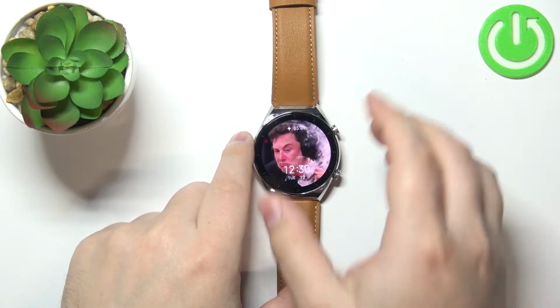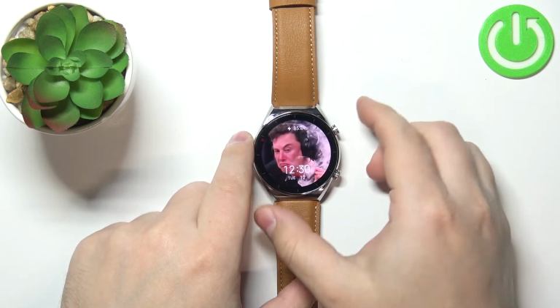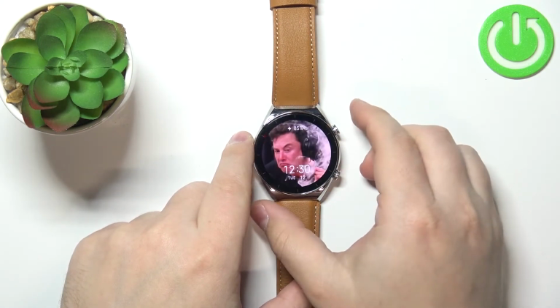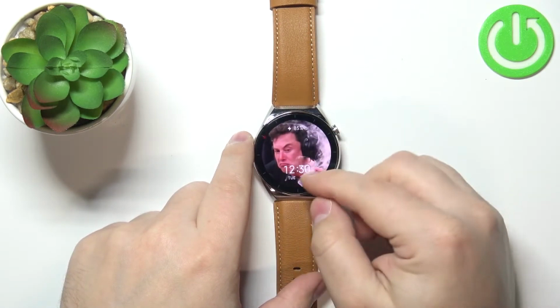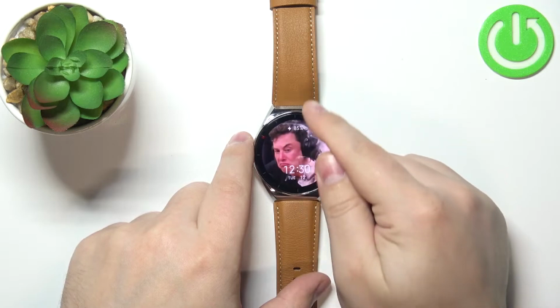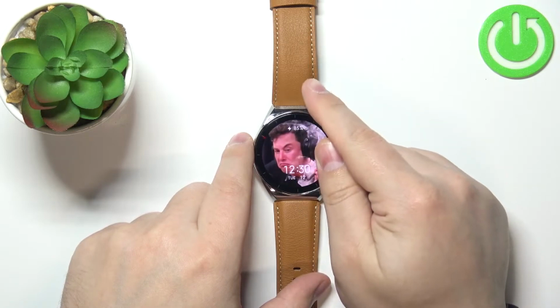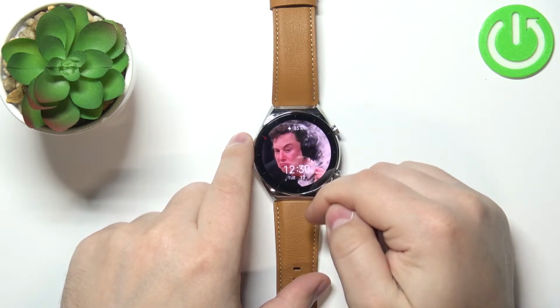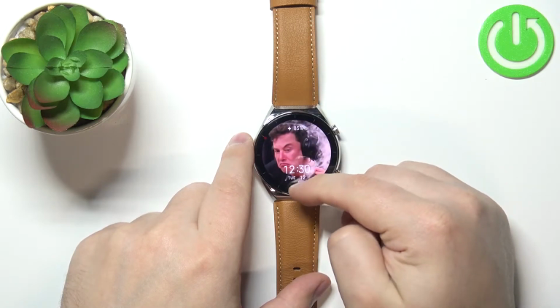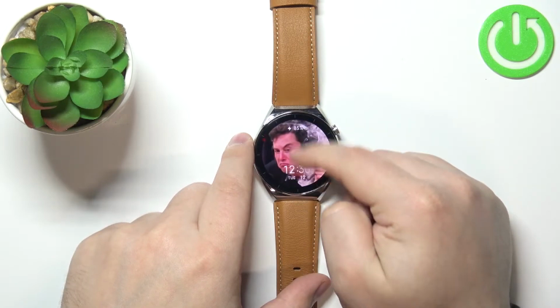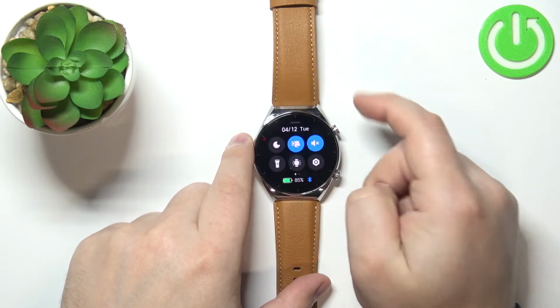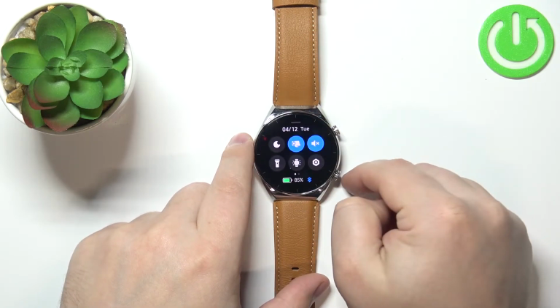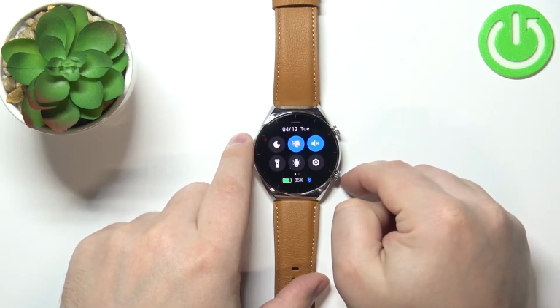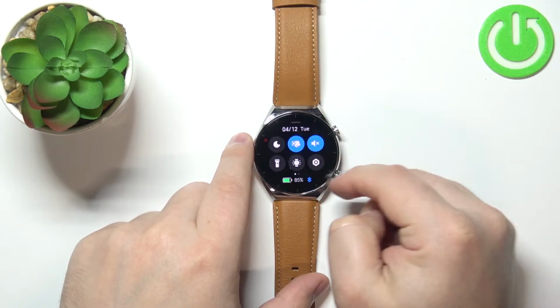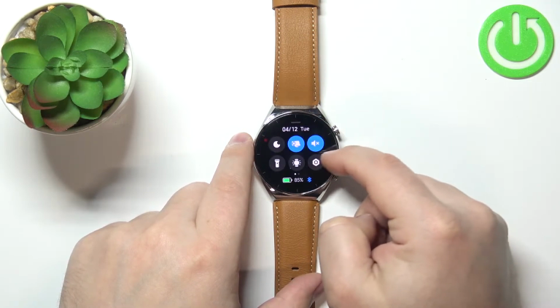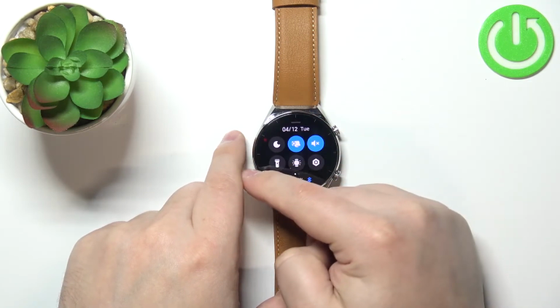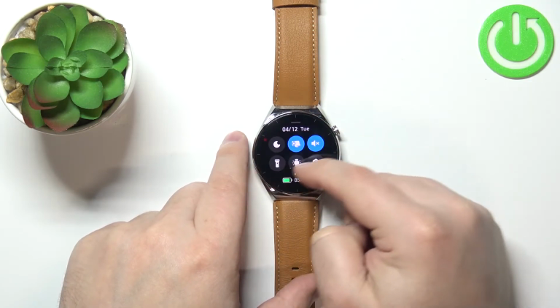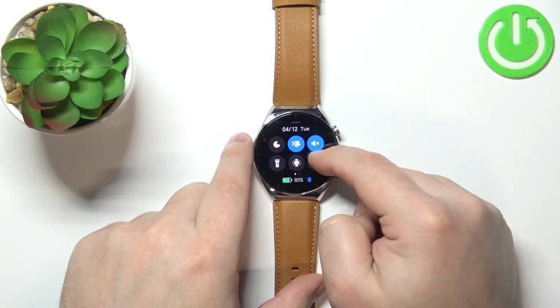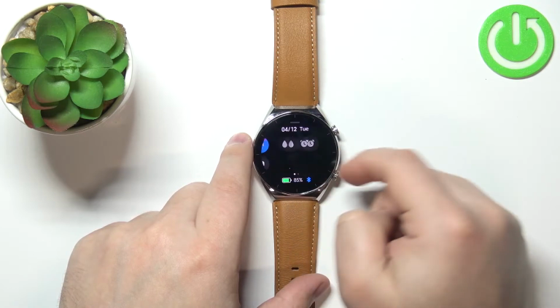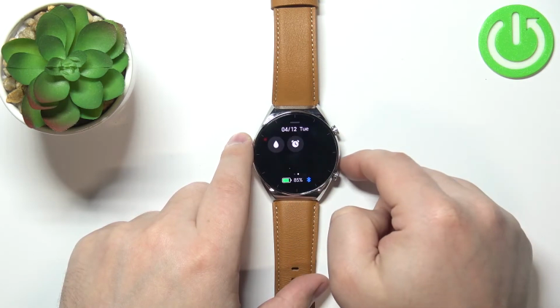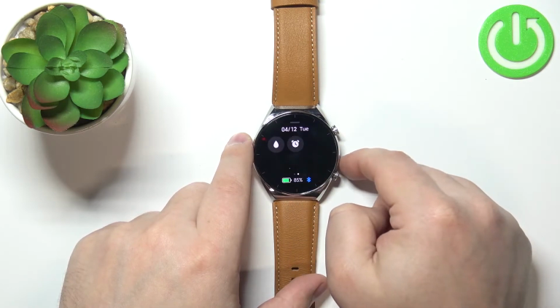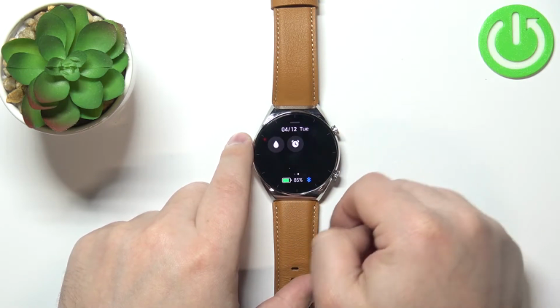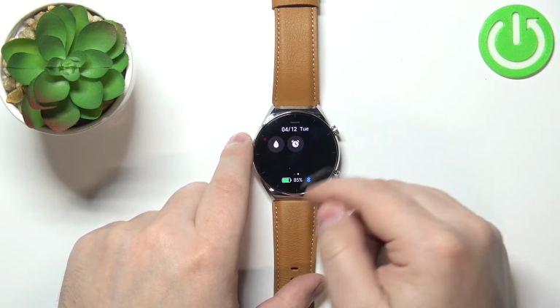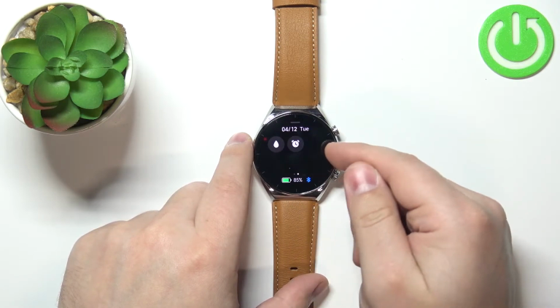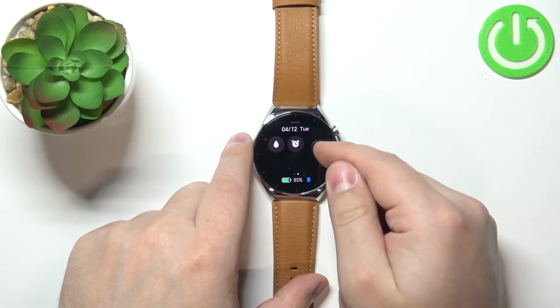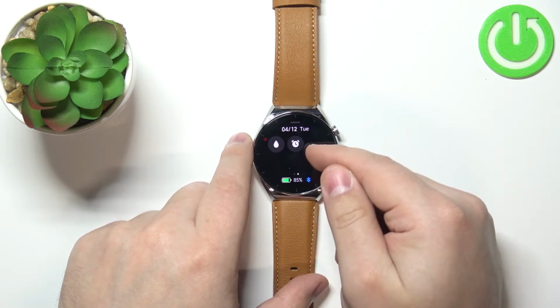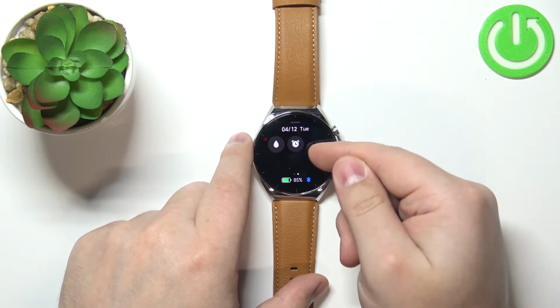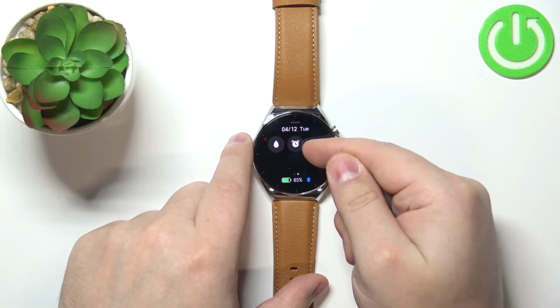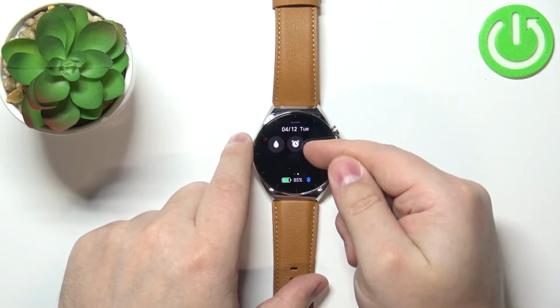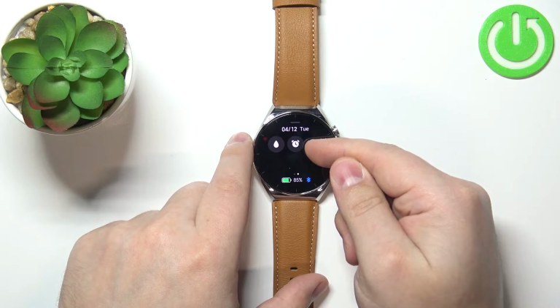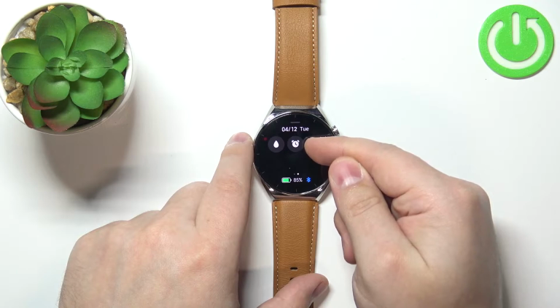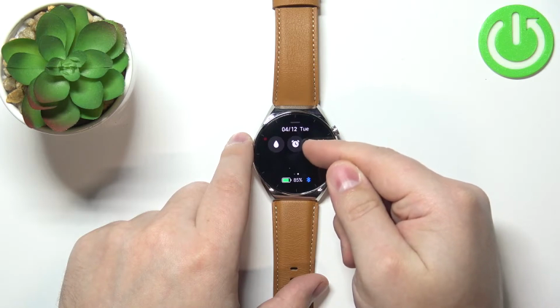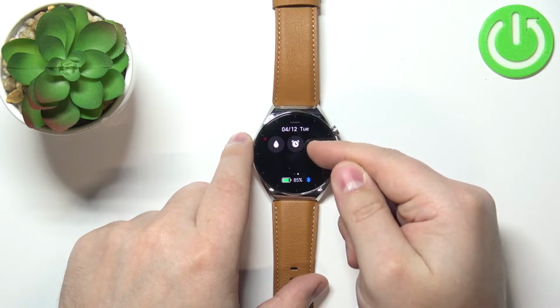After you wake up the screen, swipe up on the screen to open the quick panel, and then swipe left on the quick panel to go to the next page. Here you should see the alarm clock icon.